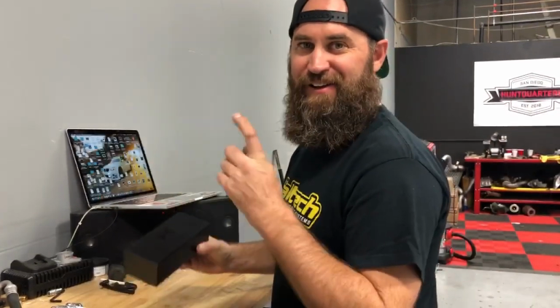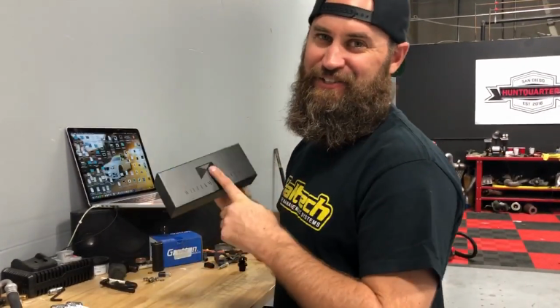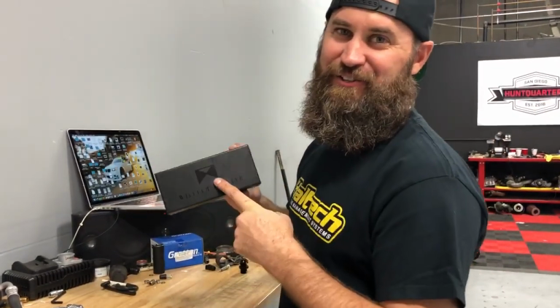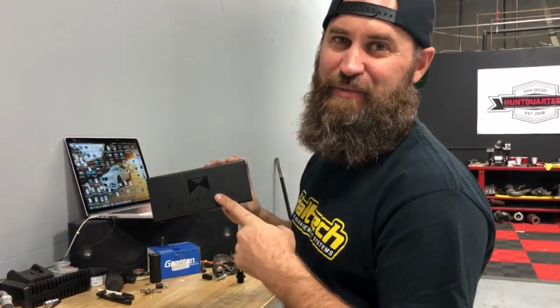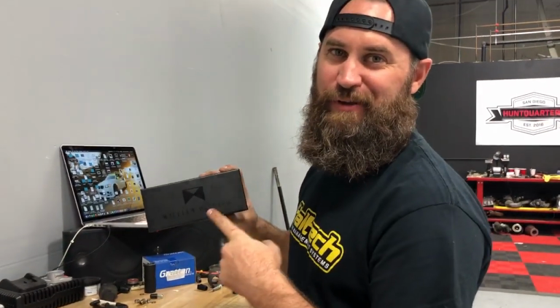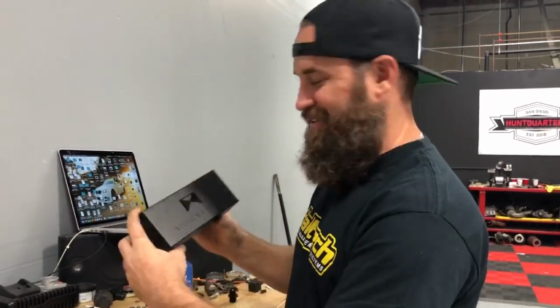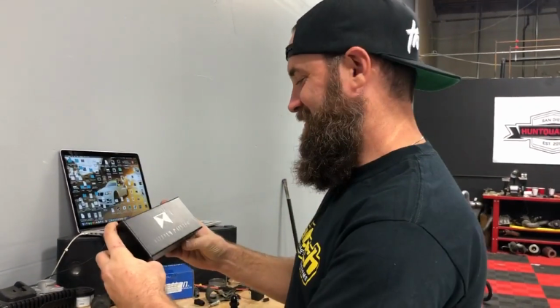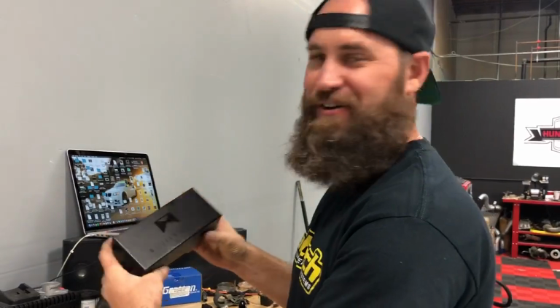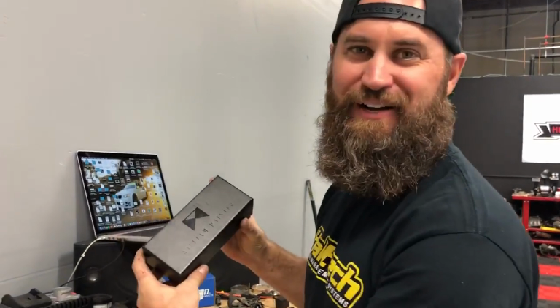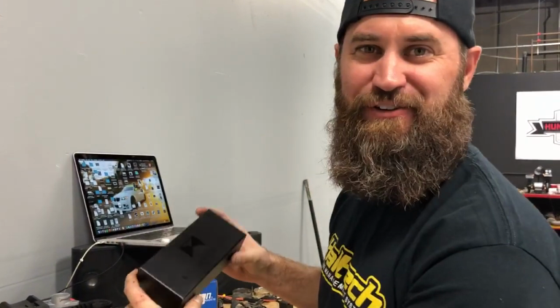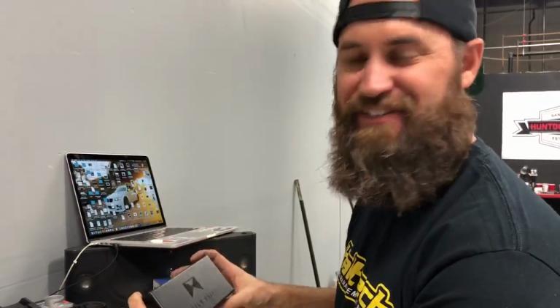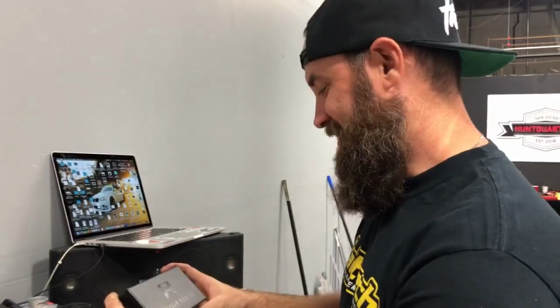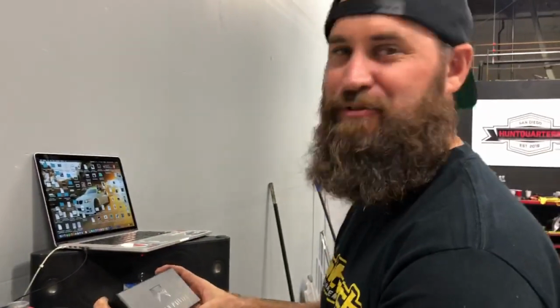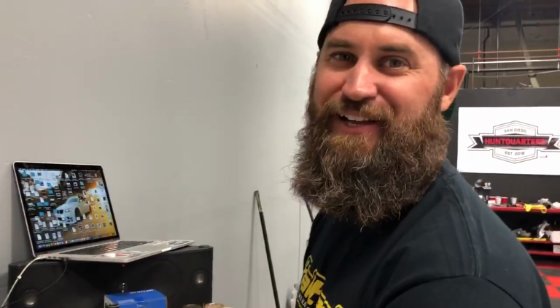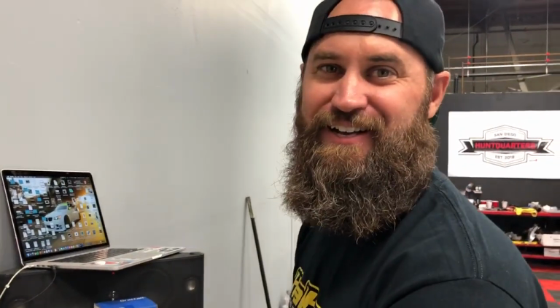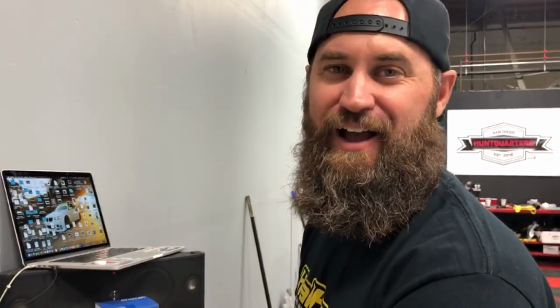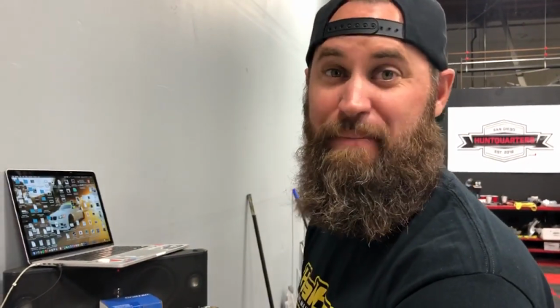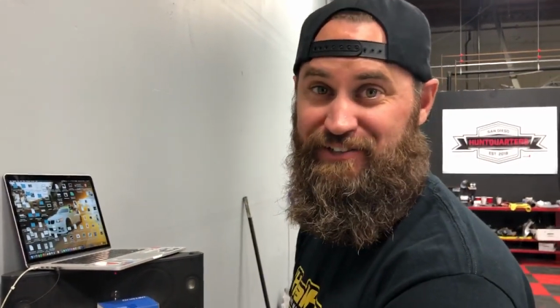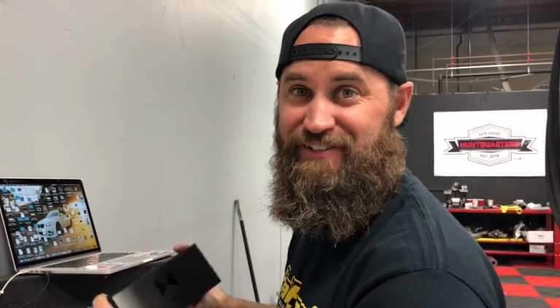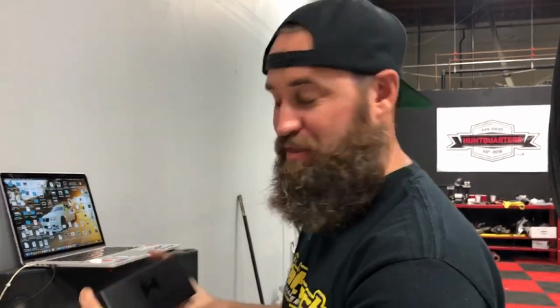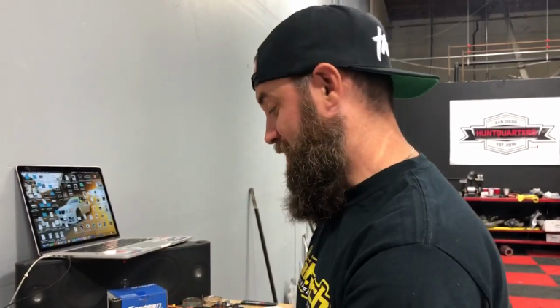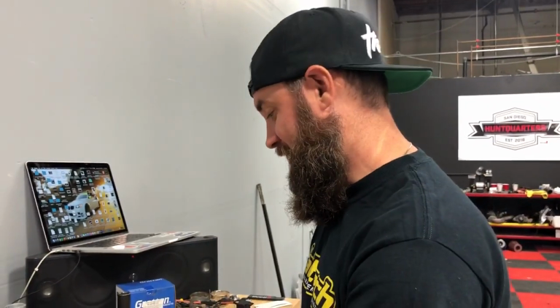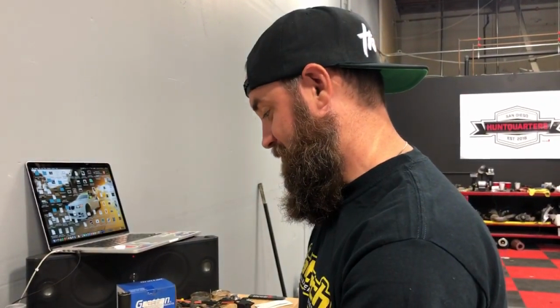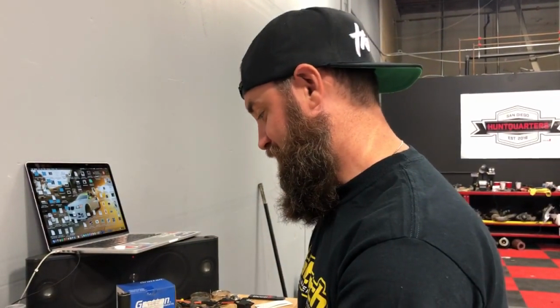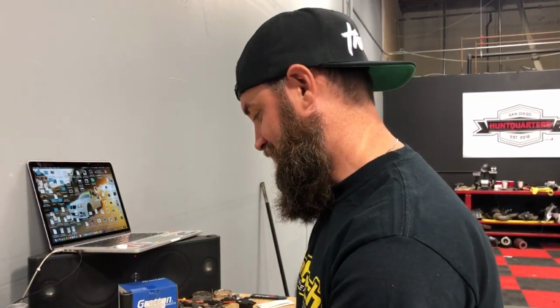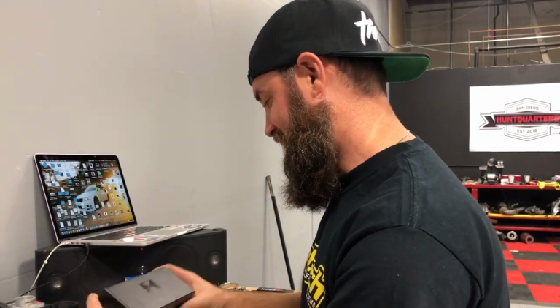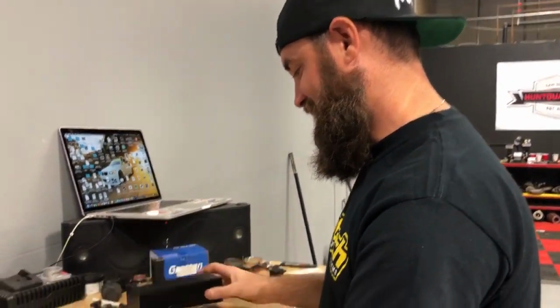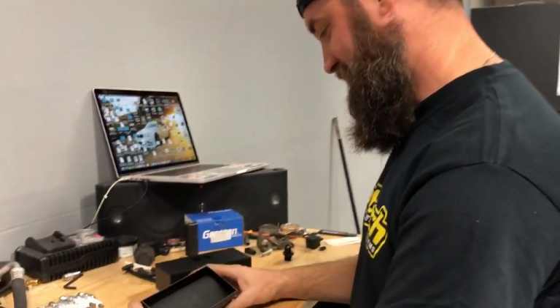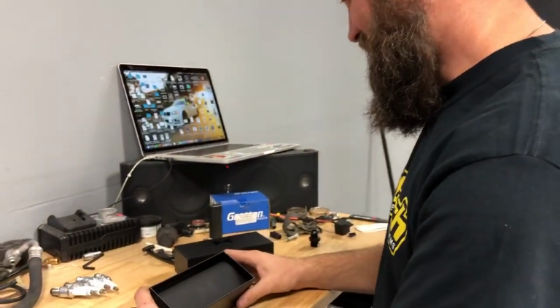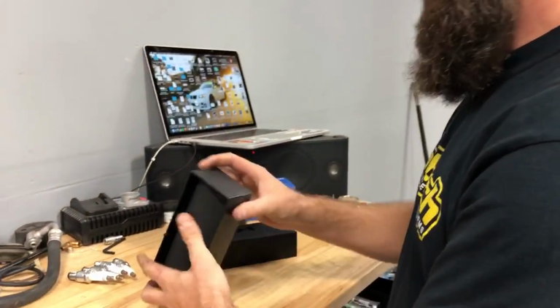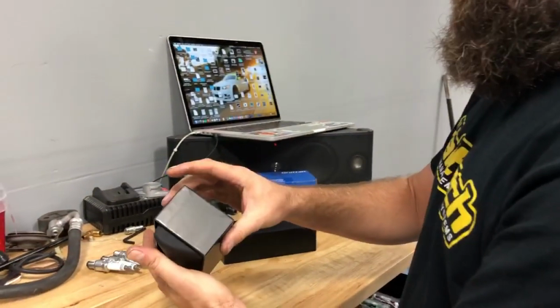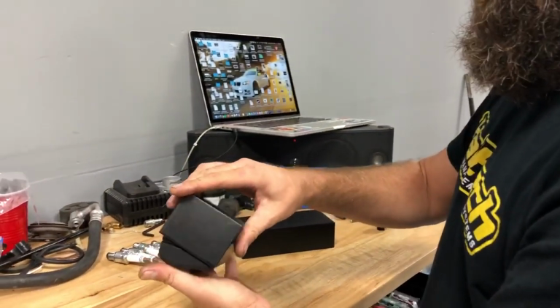I just took delivery of my new William Painters. I'm going to go ahead and unbox these for you guys. I'm super excited. I have two pairs of these already — this is my third pair. I'm looking forward to getting these and using them.